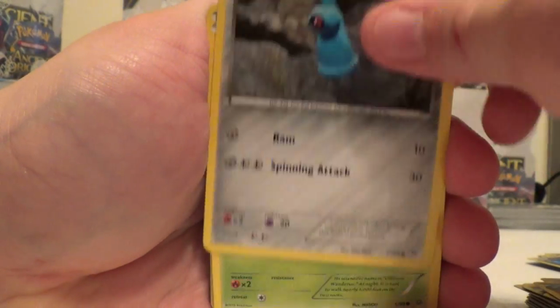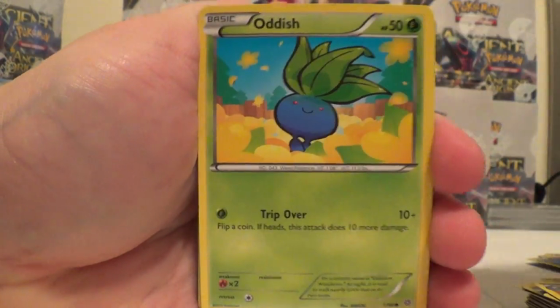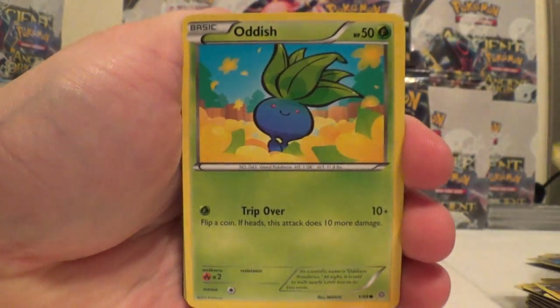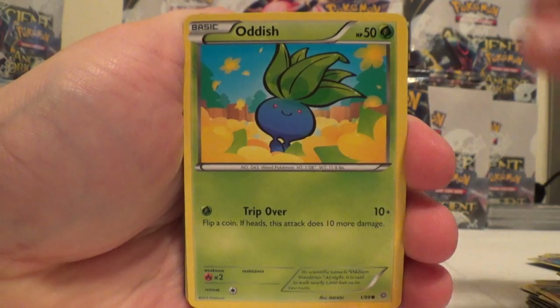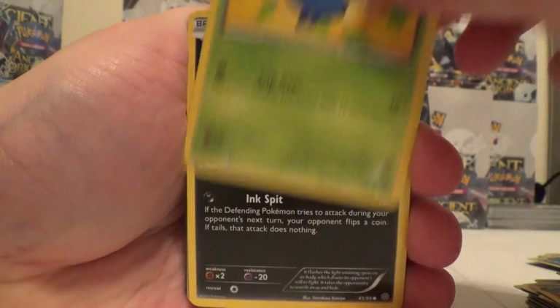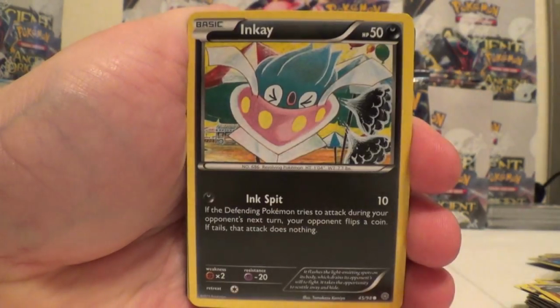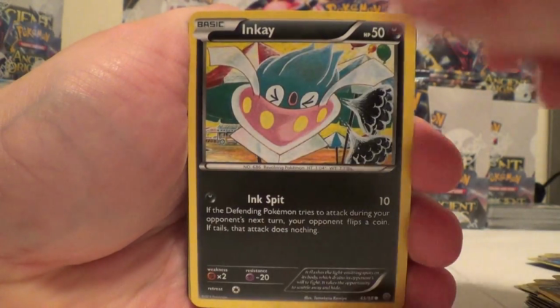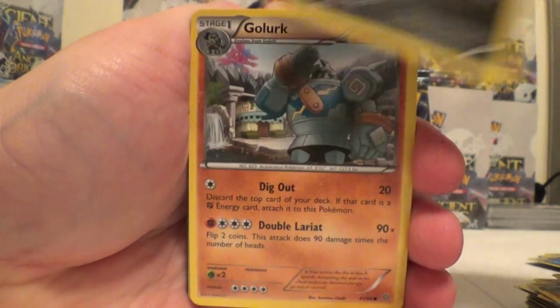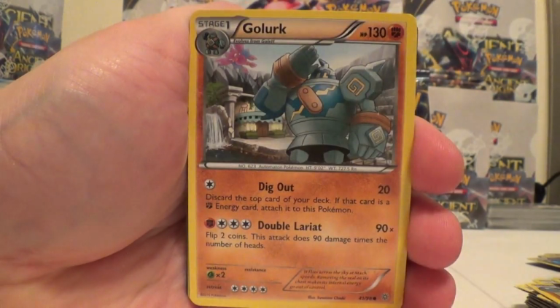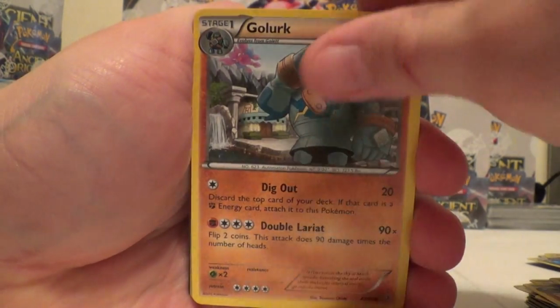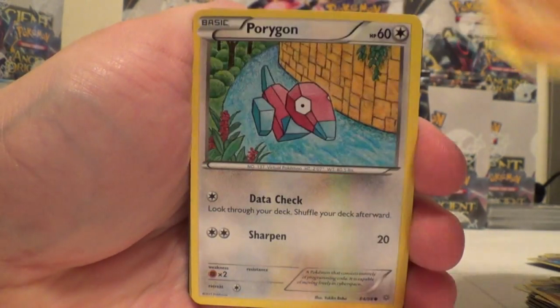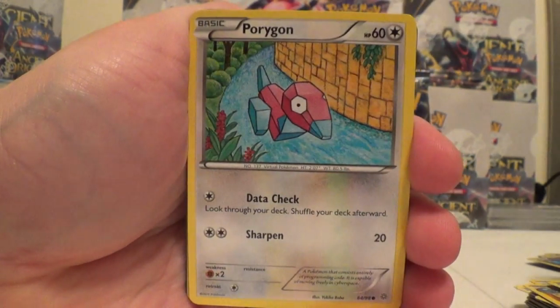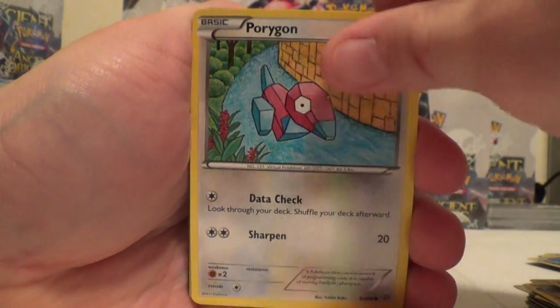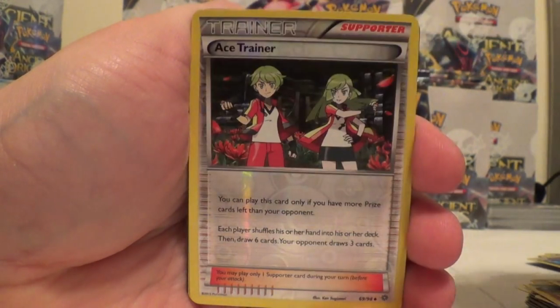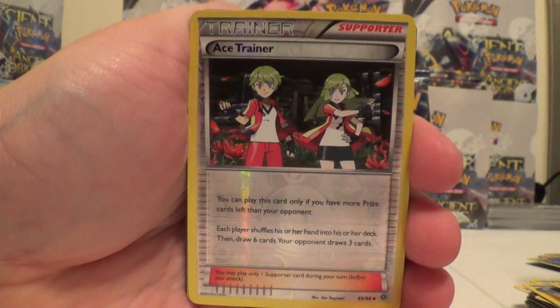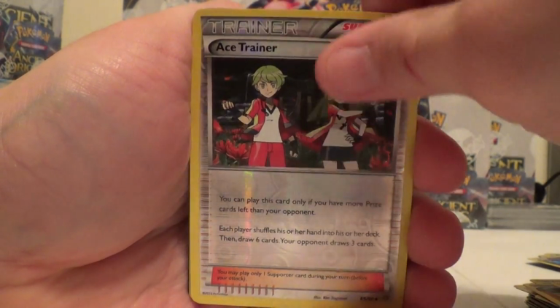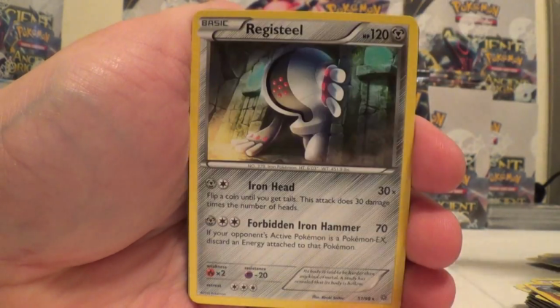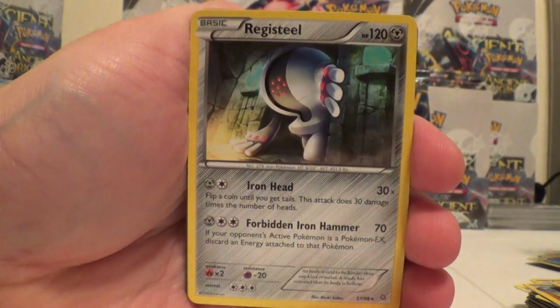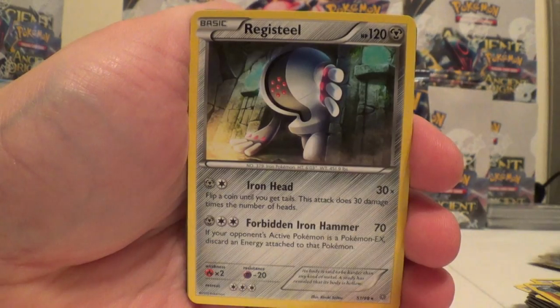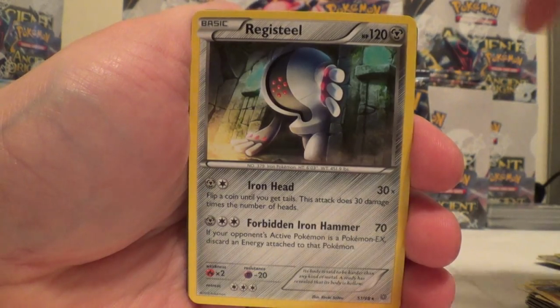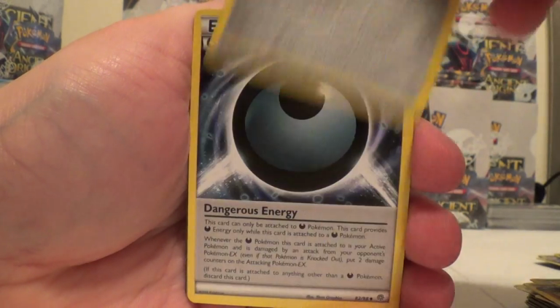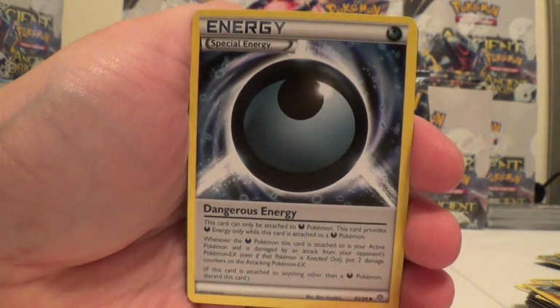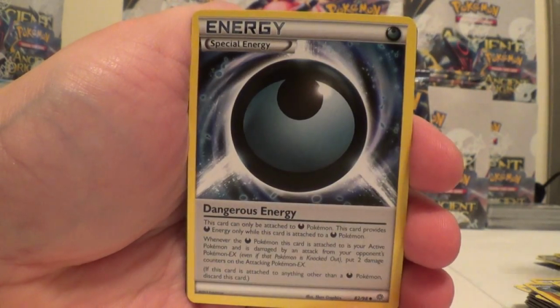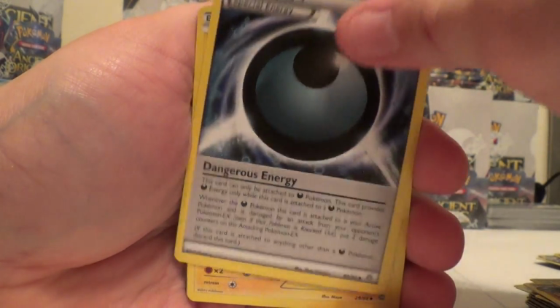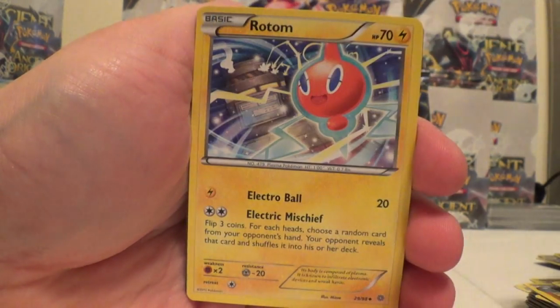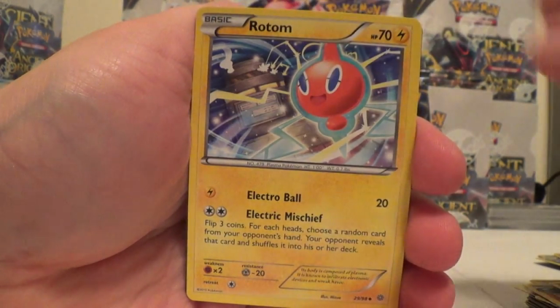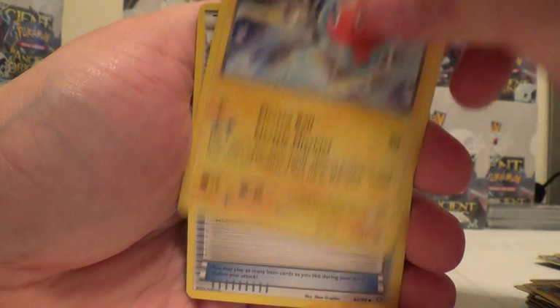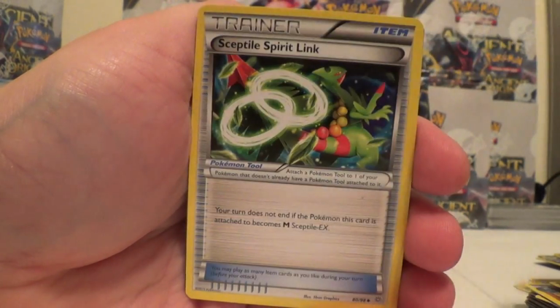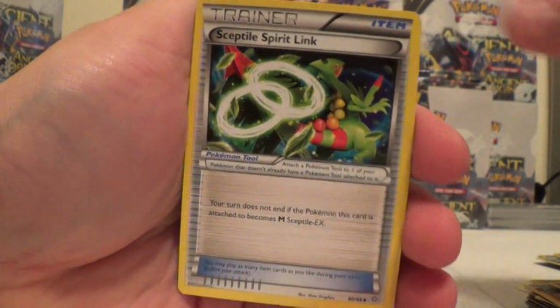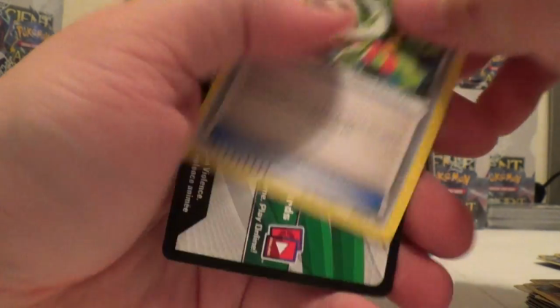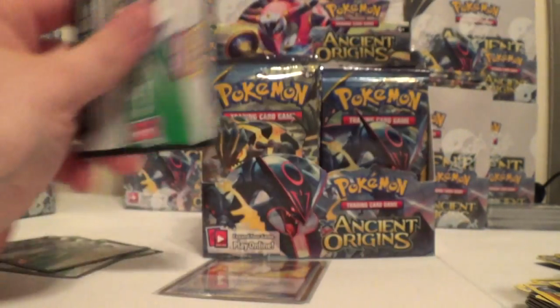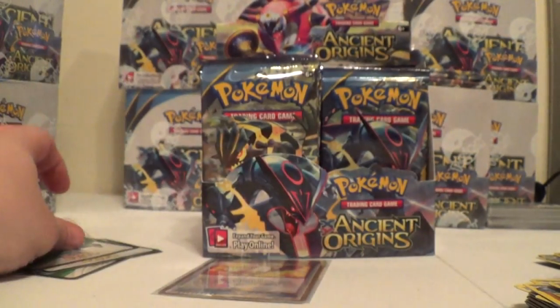Beldum, Oddish, Inkay, Goaler, Porygon, Reverse Ace Trainer, and Reg Steel. Dangerous Energy, Rotom, and Sceptile Spirit Link.